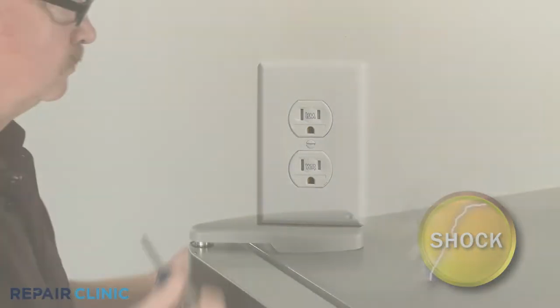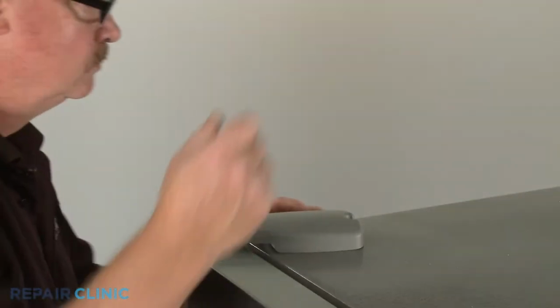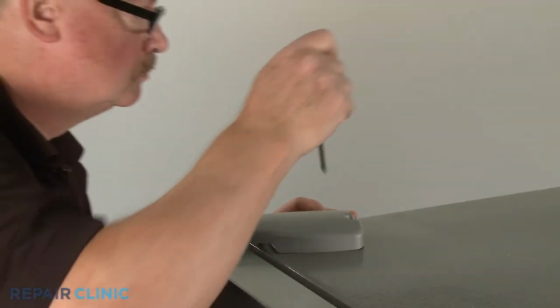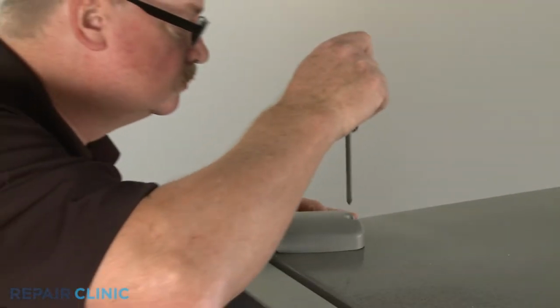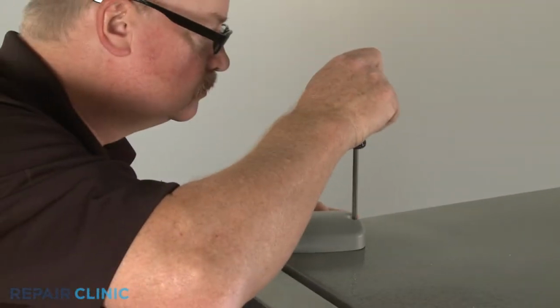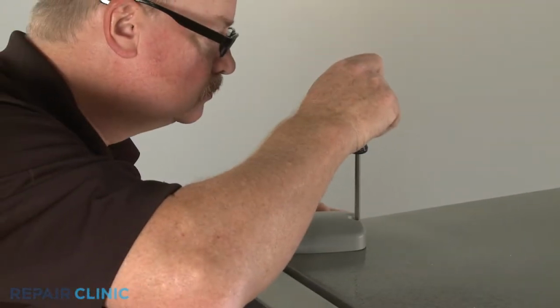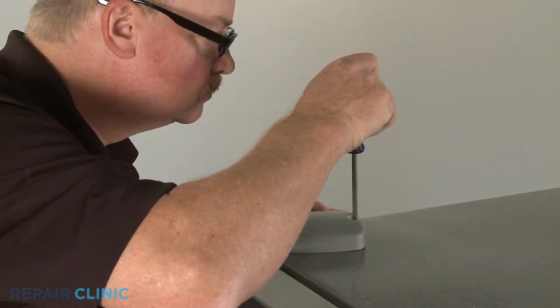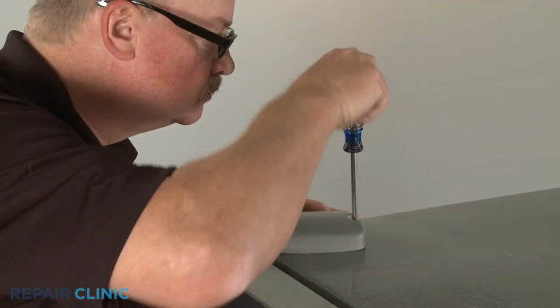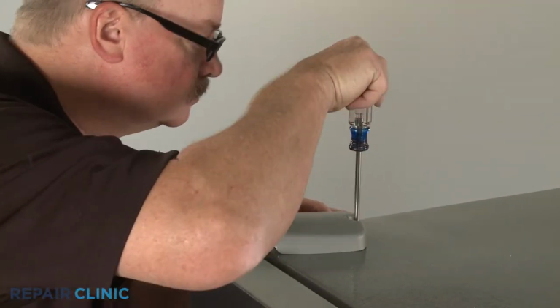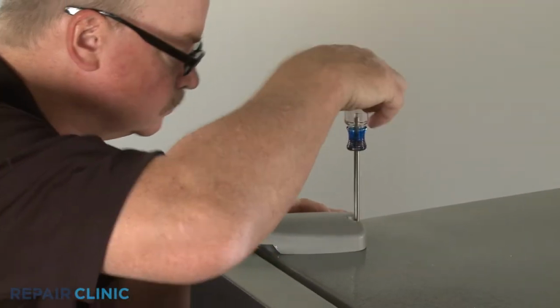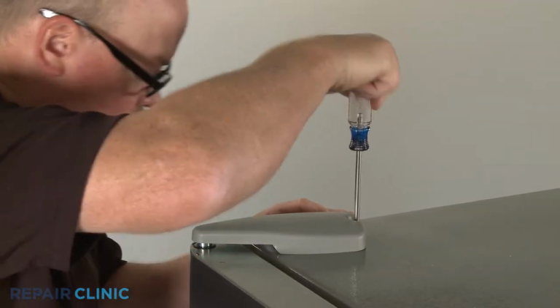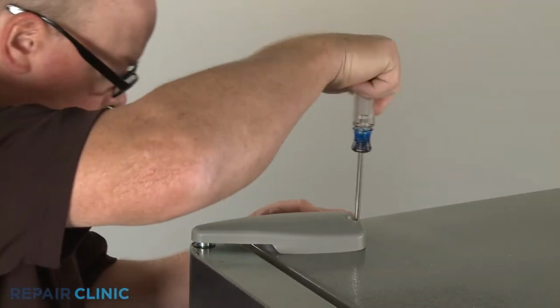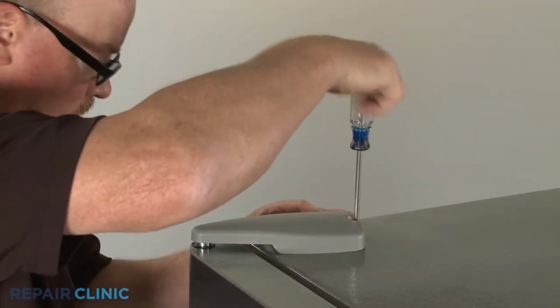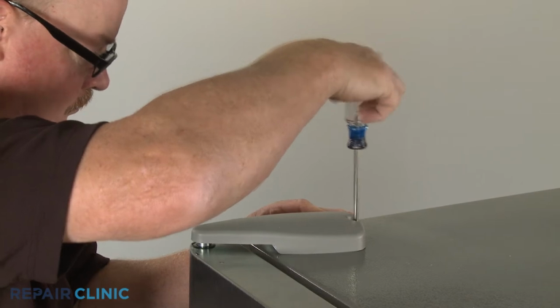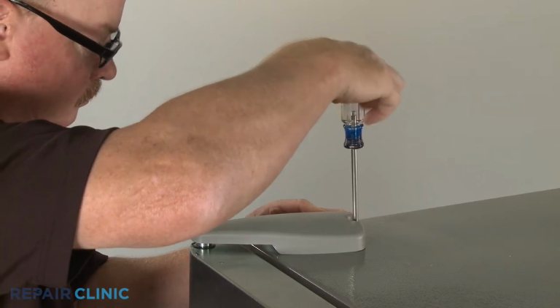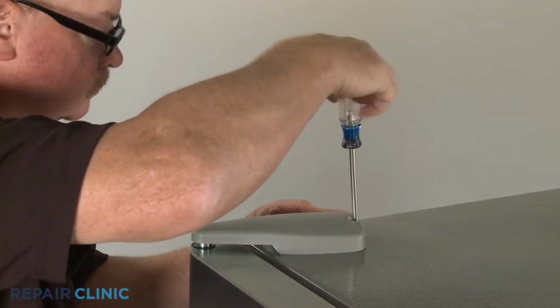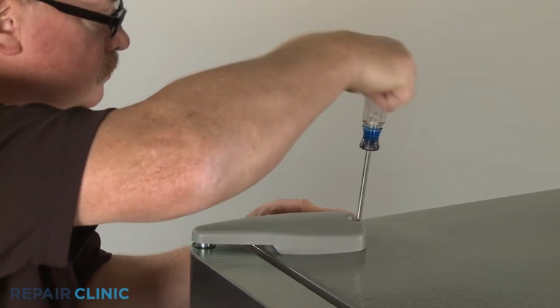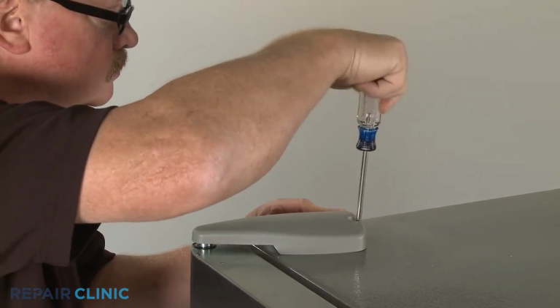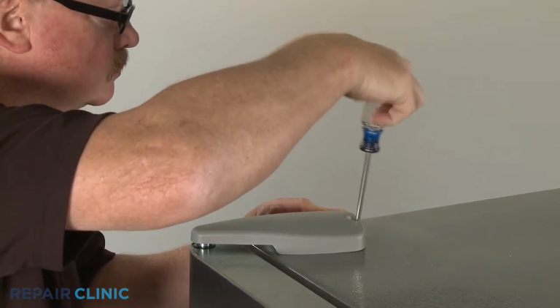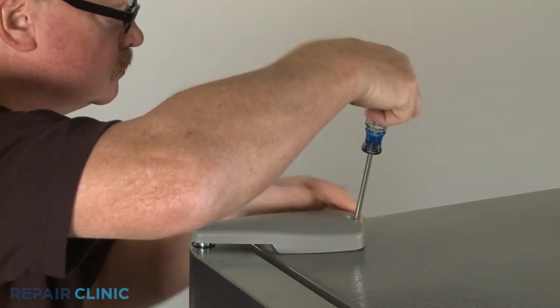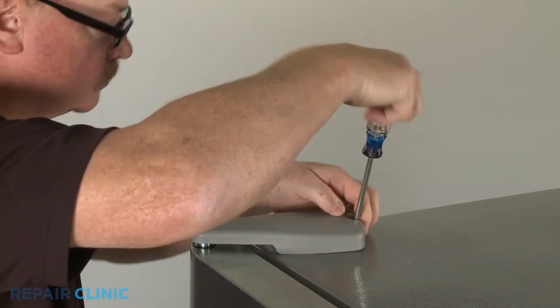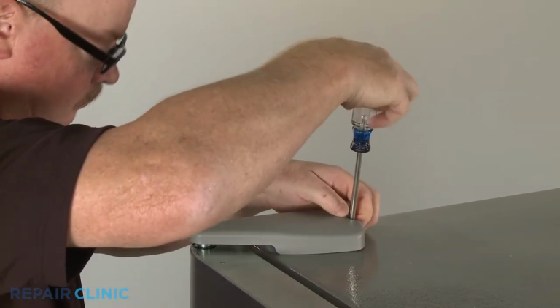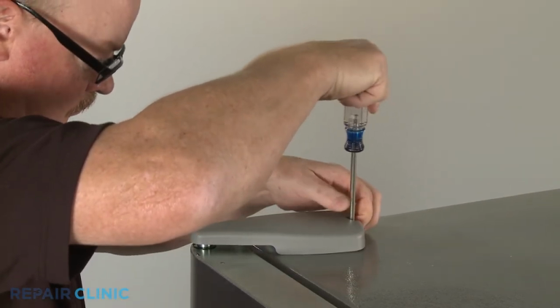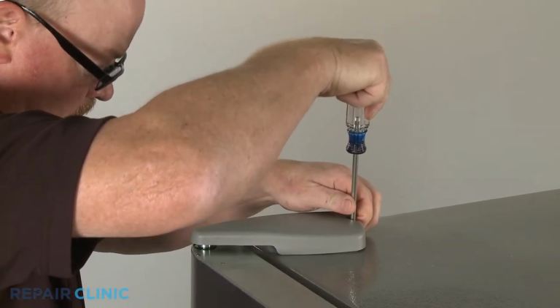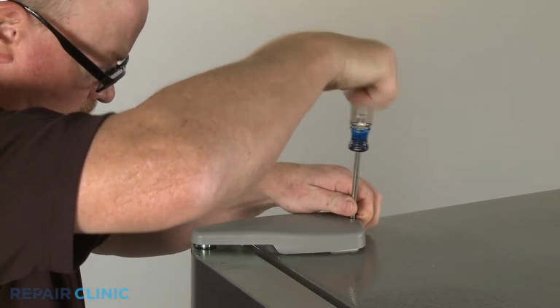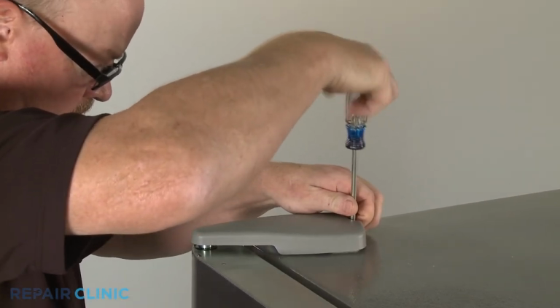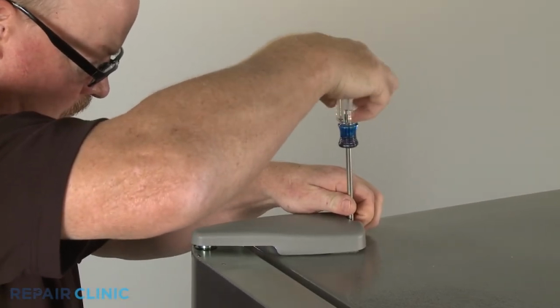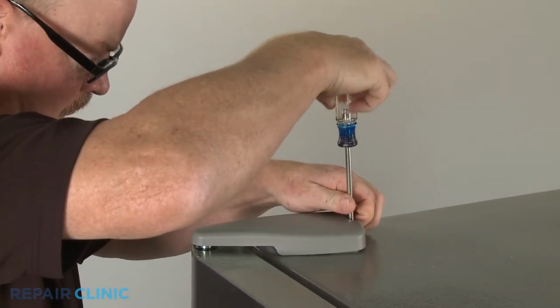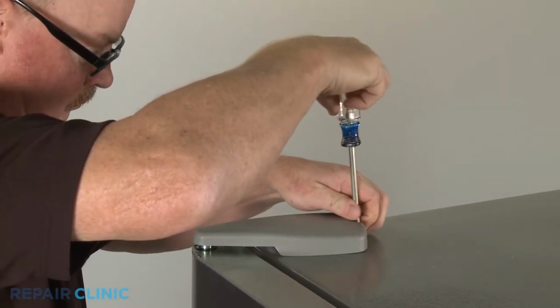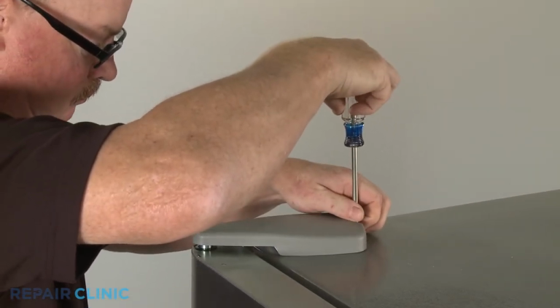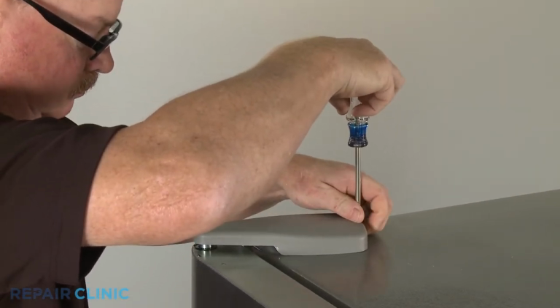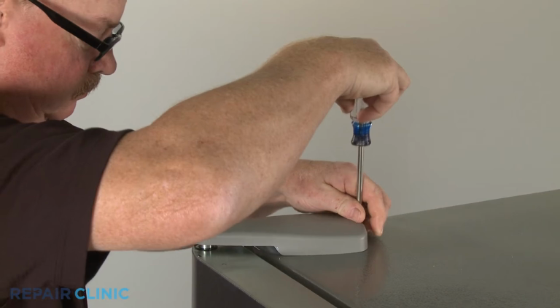Use a Phillips head screwdriver to unthread the screw securing the appropriate top door hinge cover. Slide the cover forward to remove.